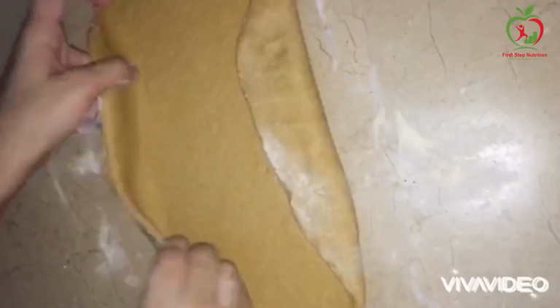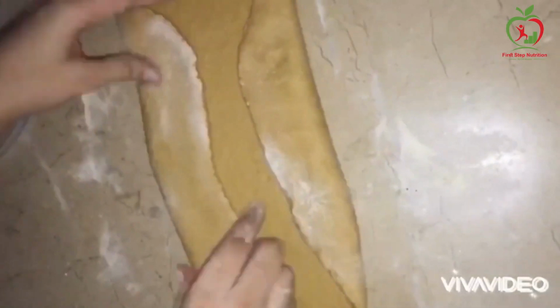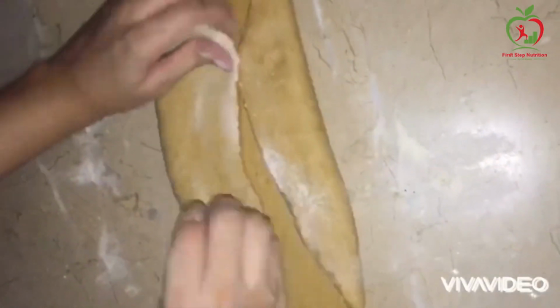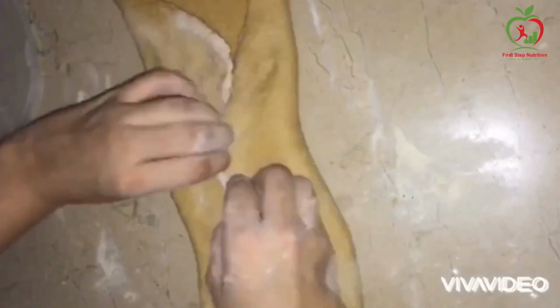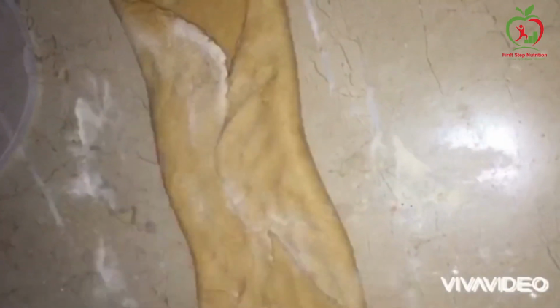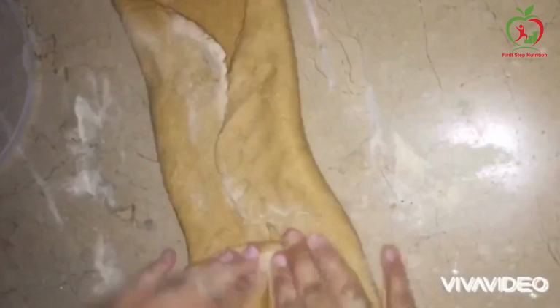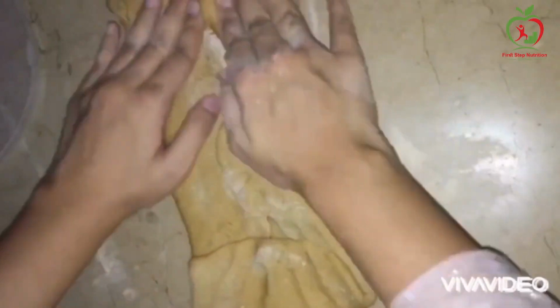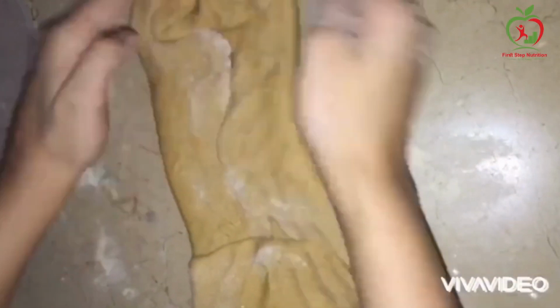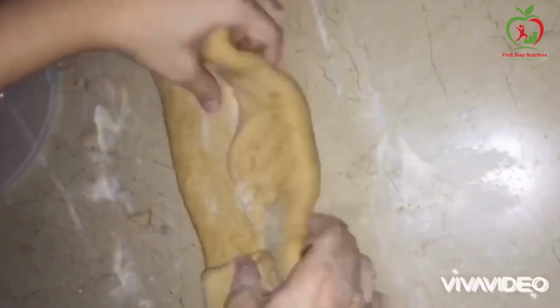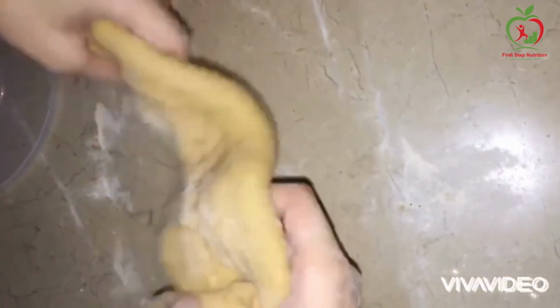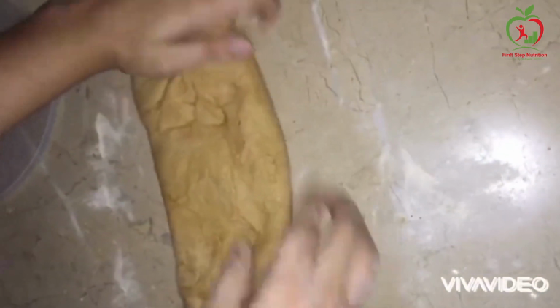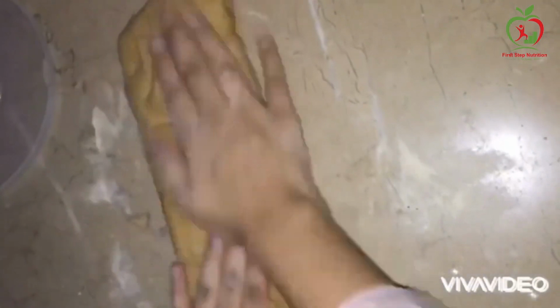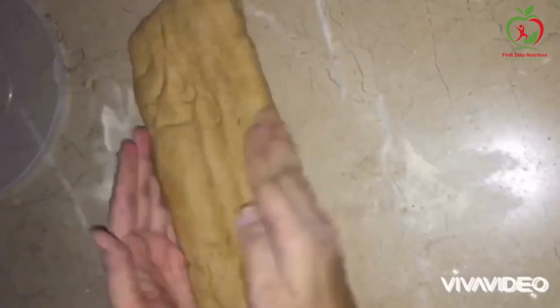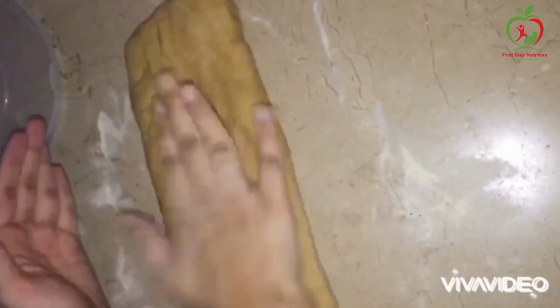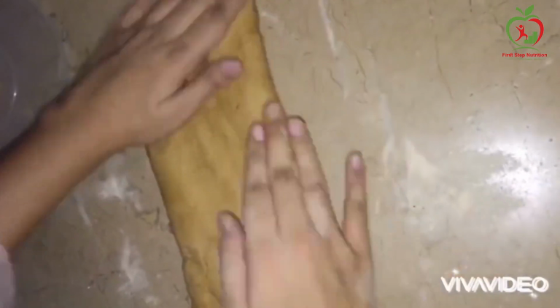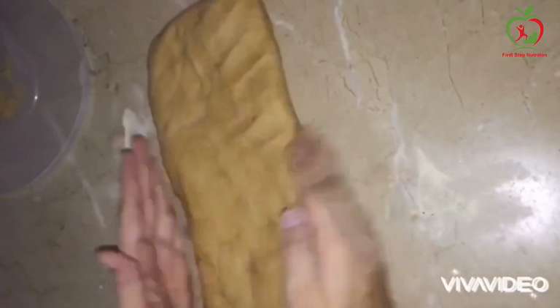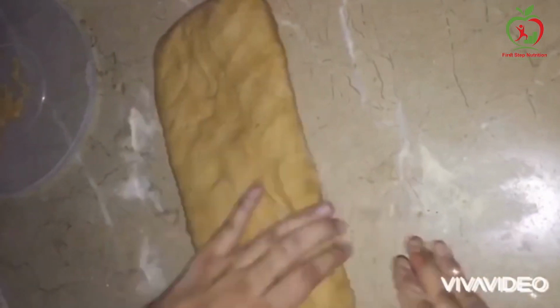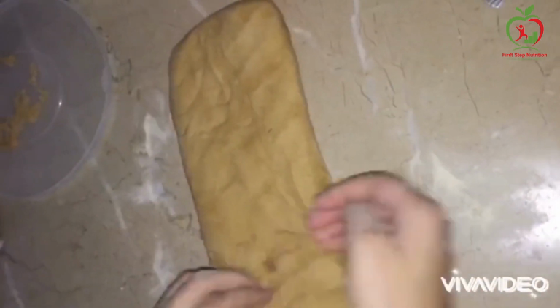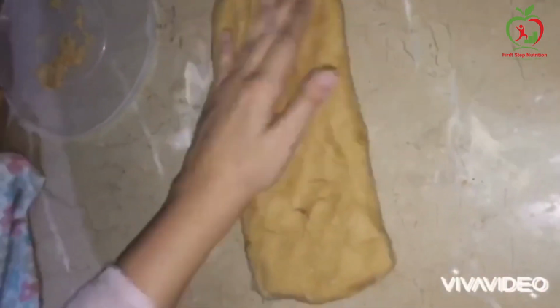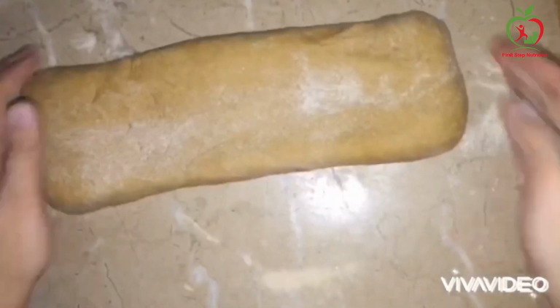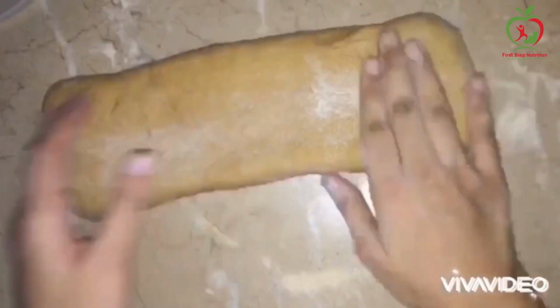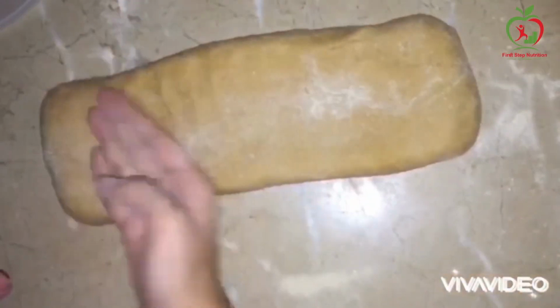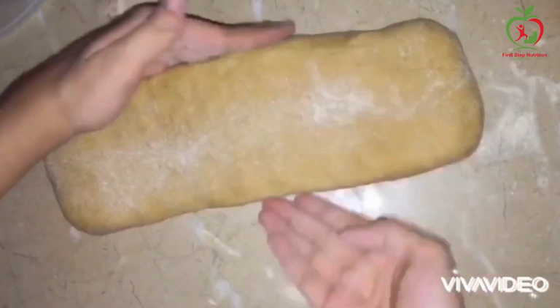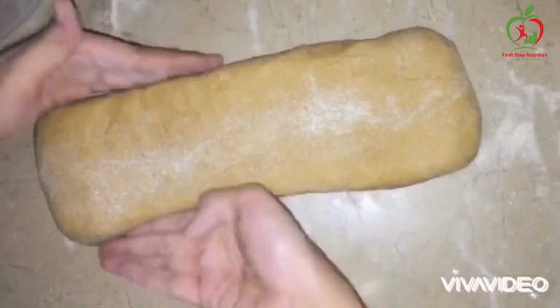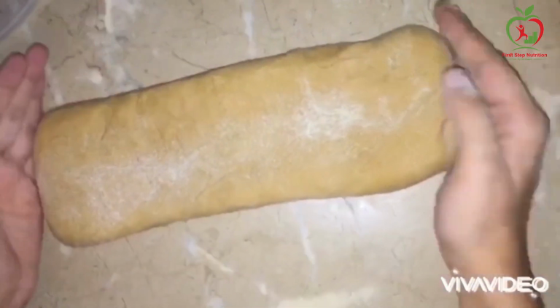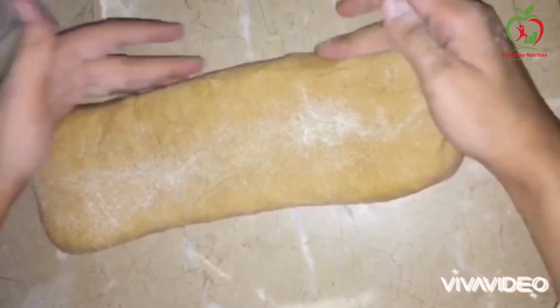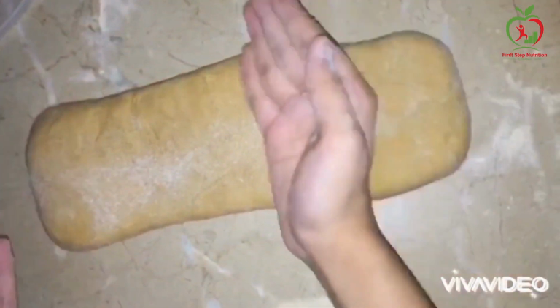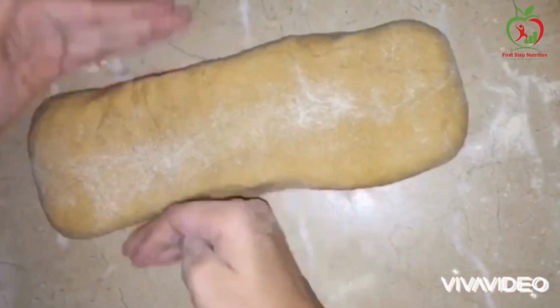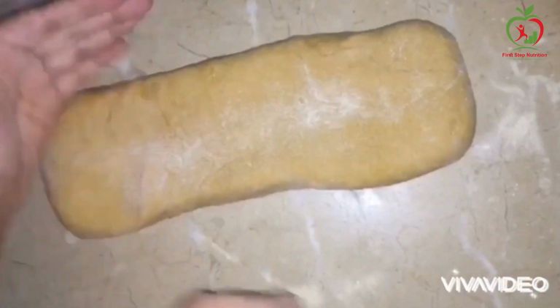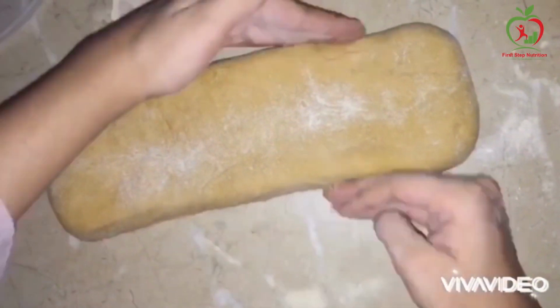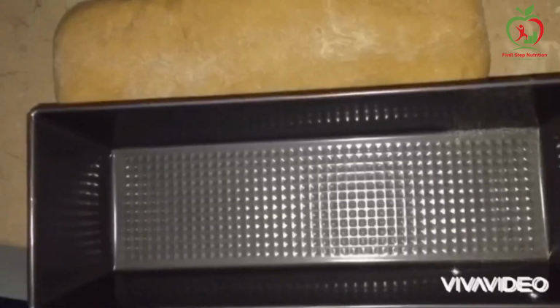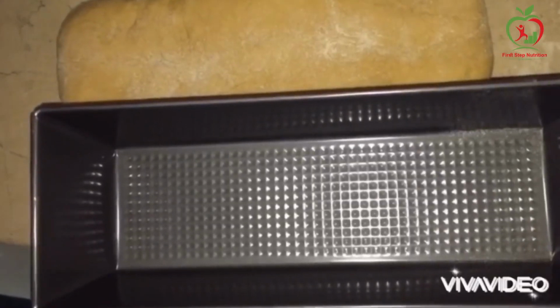Fold it on 4 sides. I am shaping the dough in the pan and will set the pan according to its length and width.